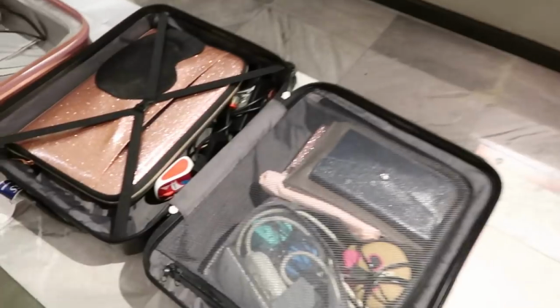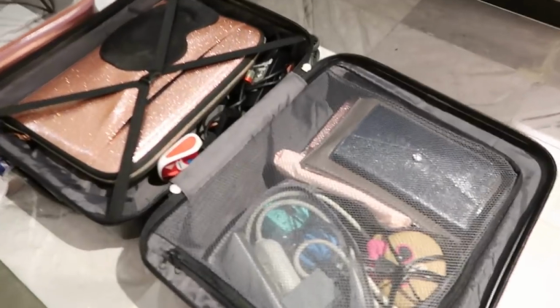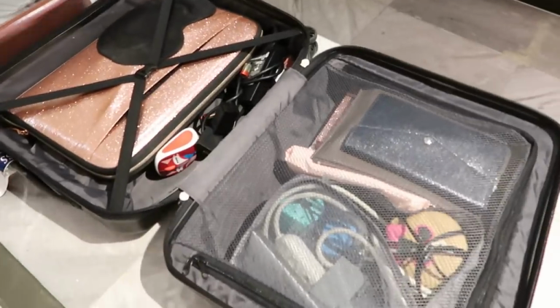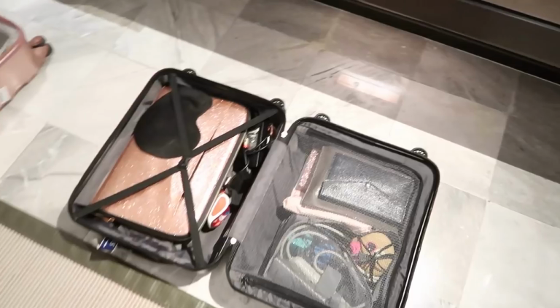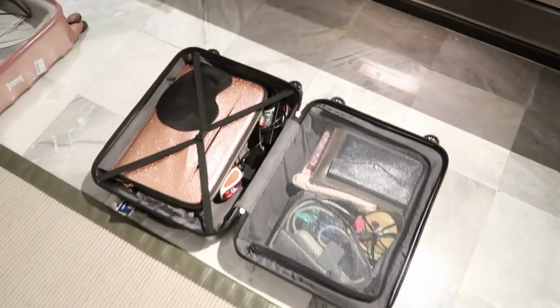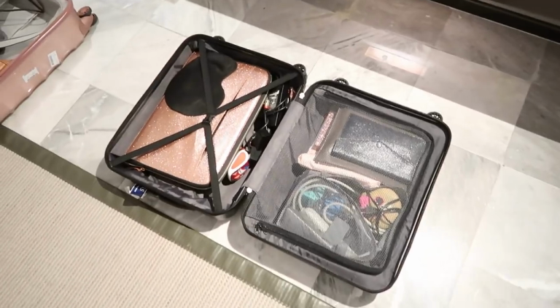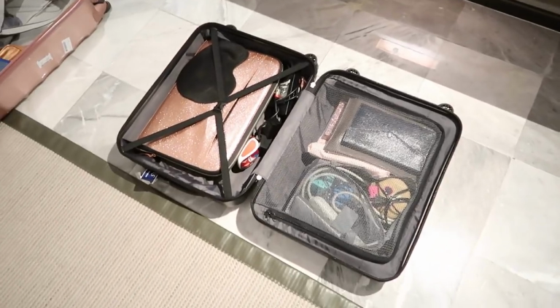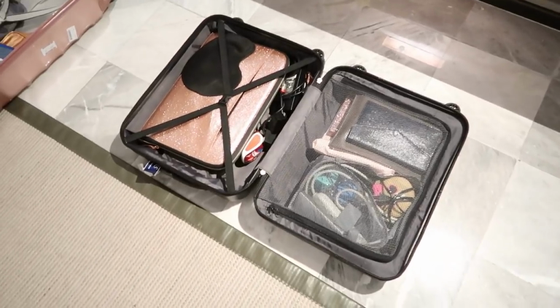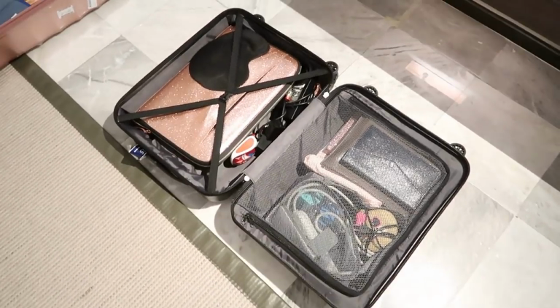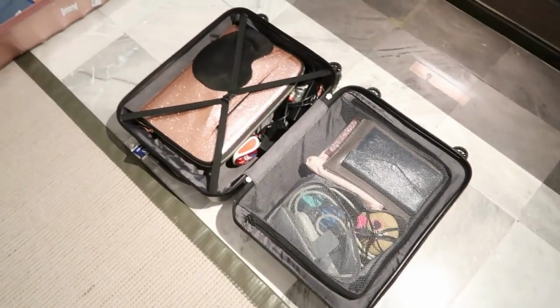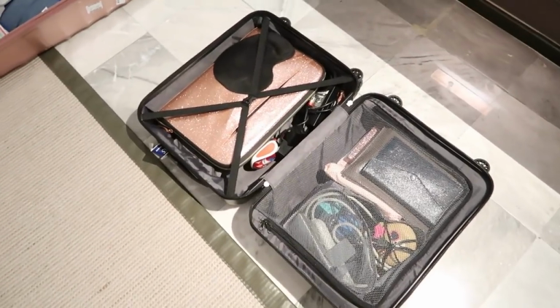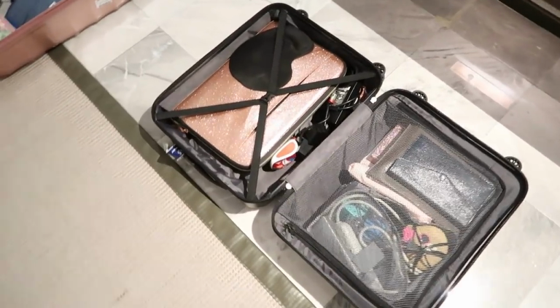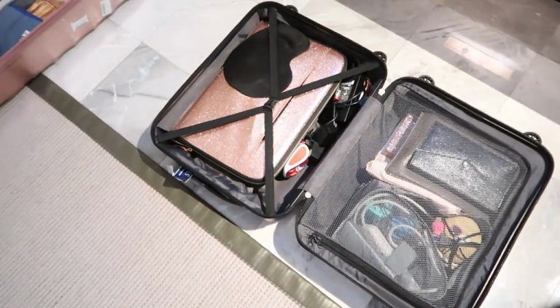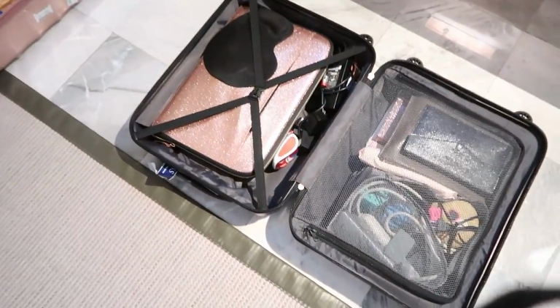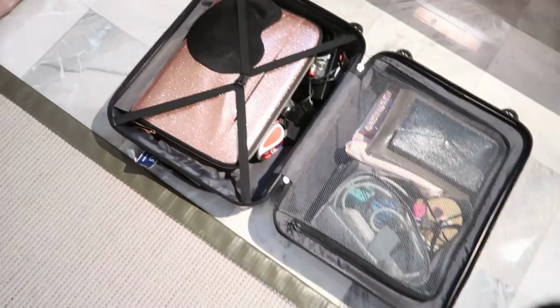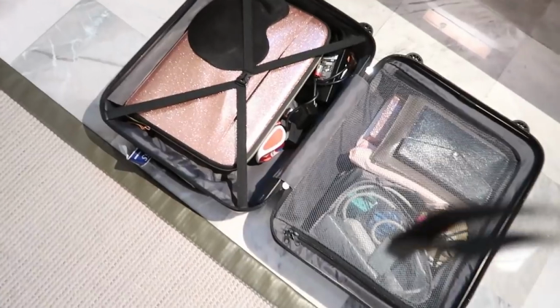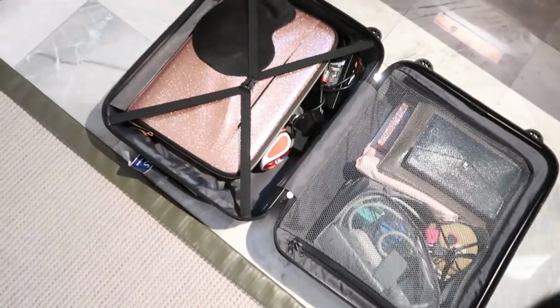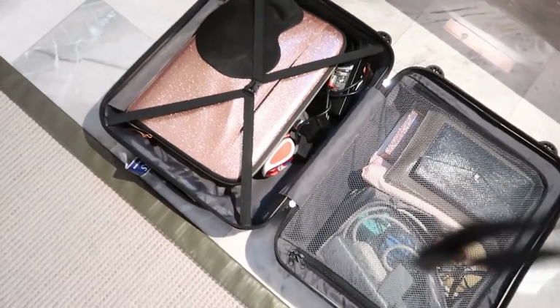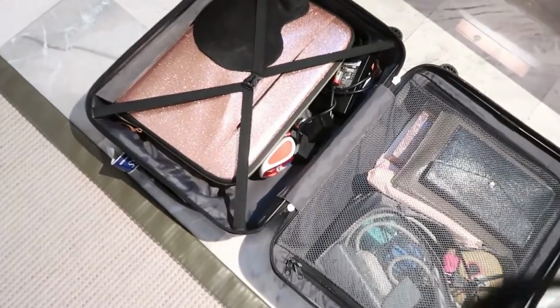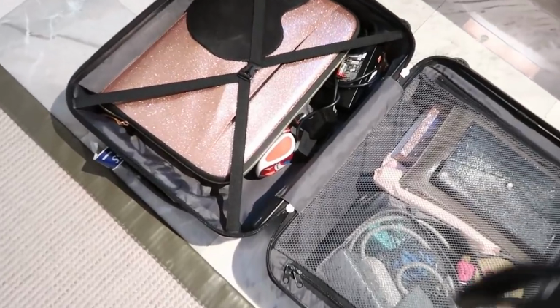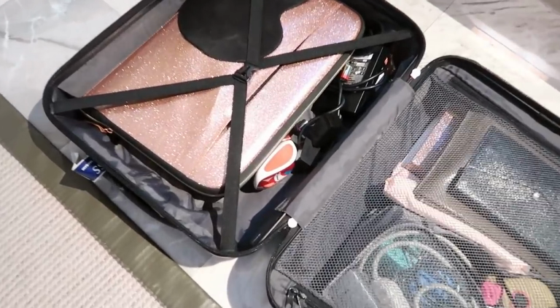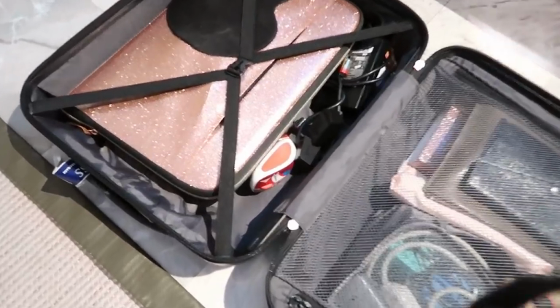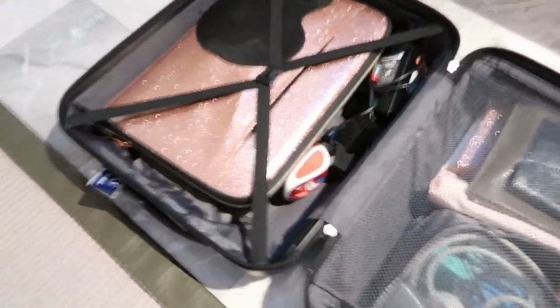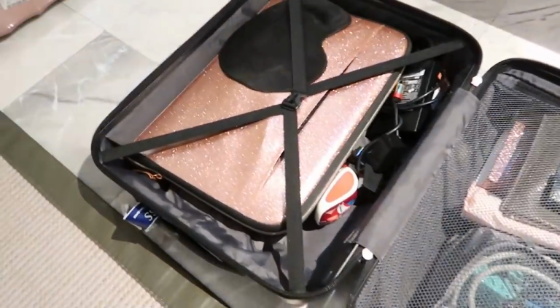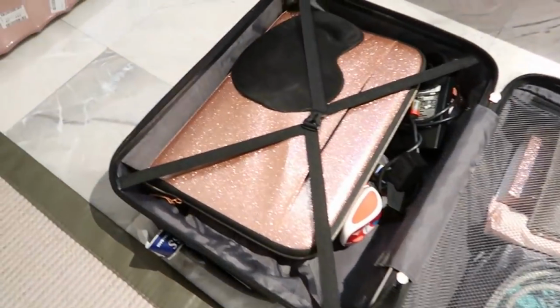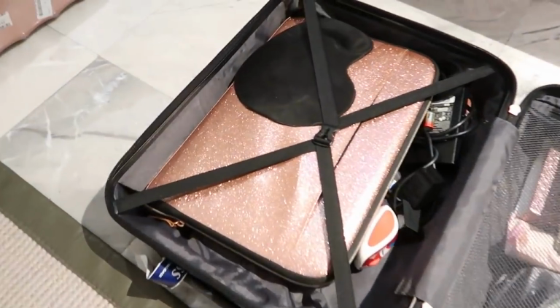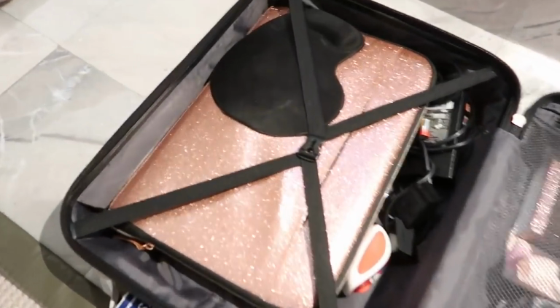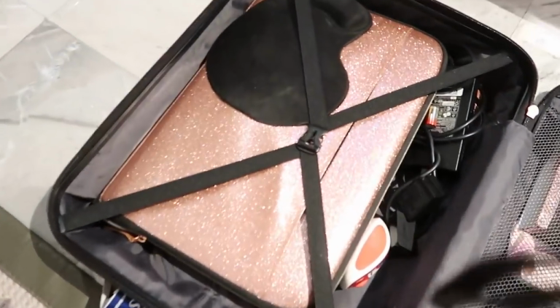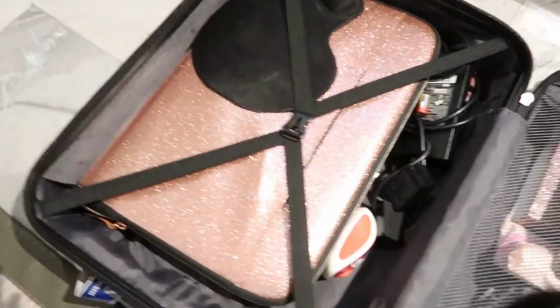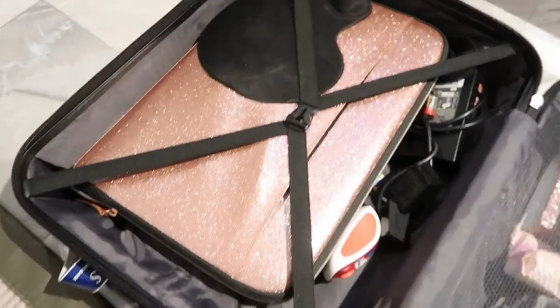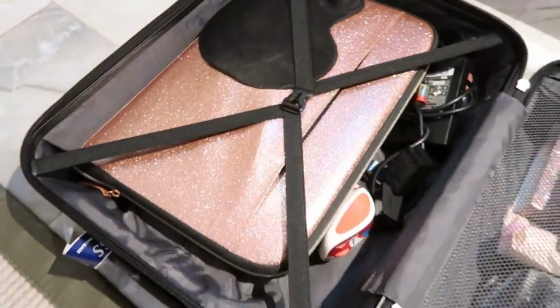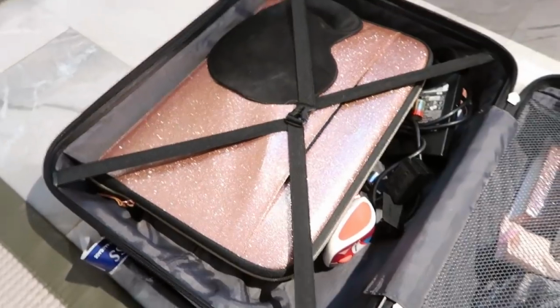This is my small cabin luggage — this is where I put all of my gadgets. So, this is my laptop.